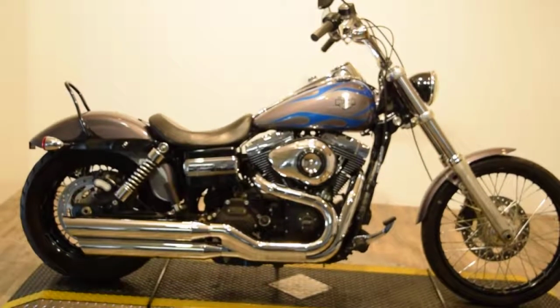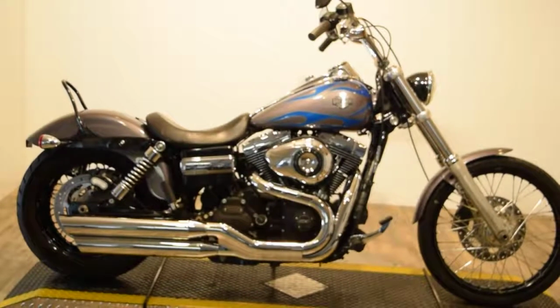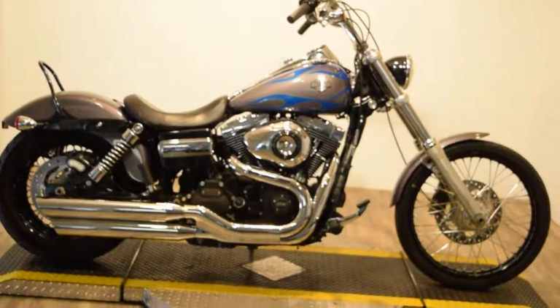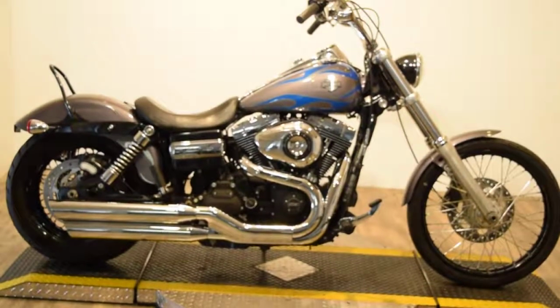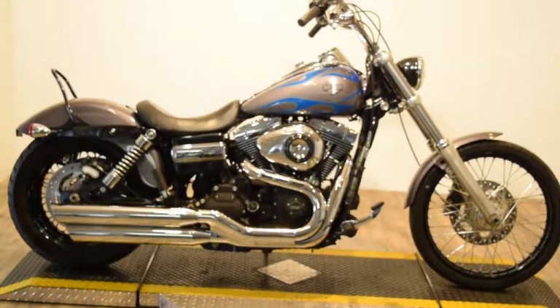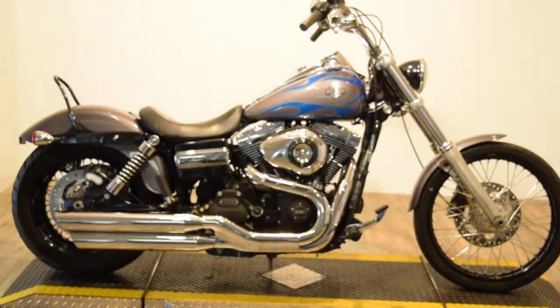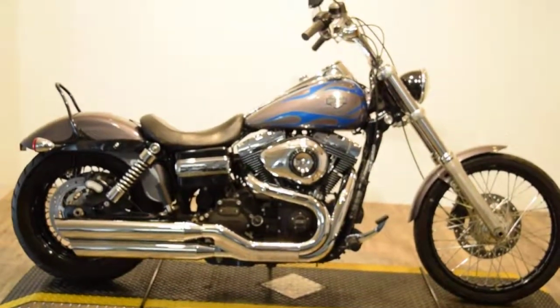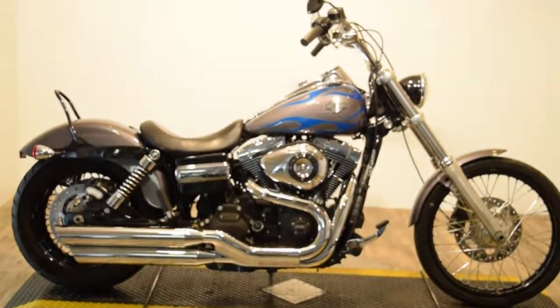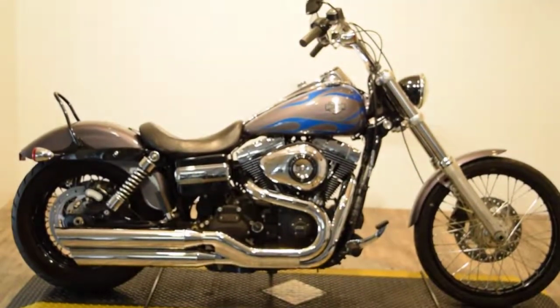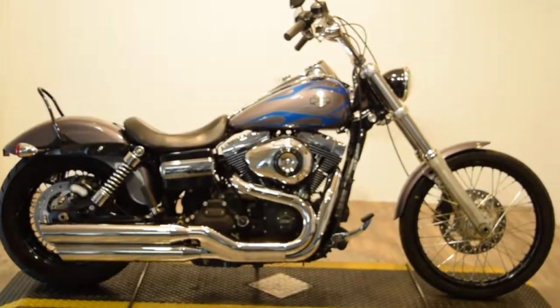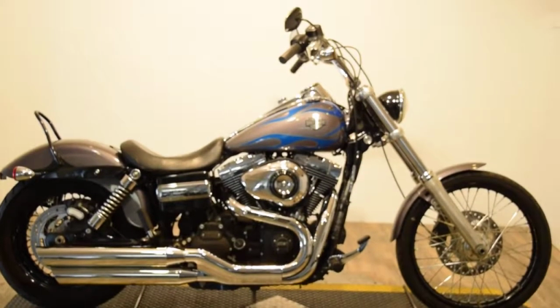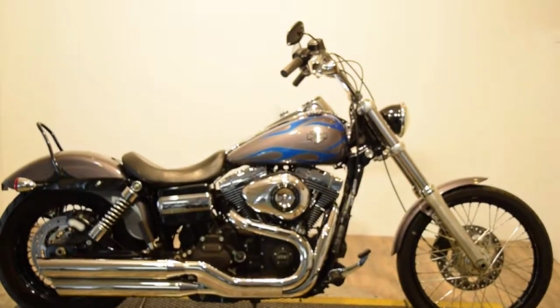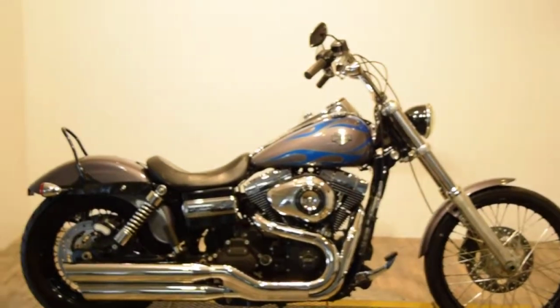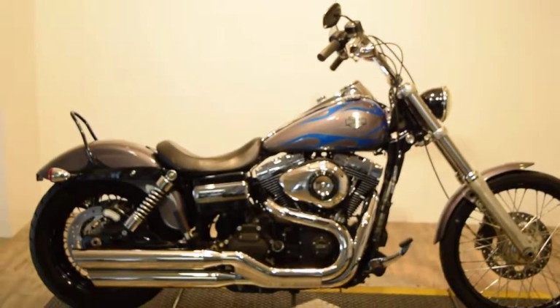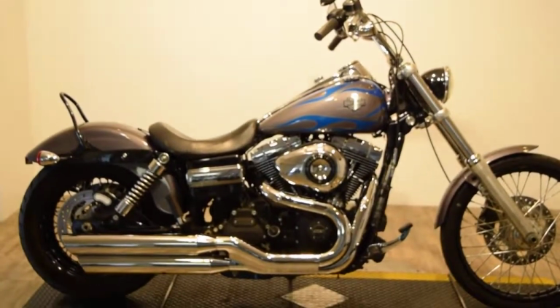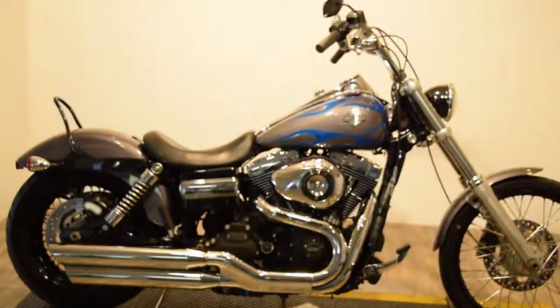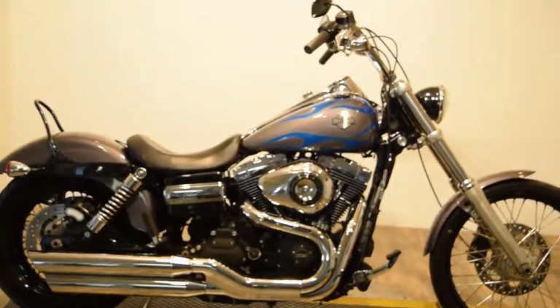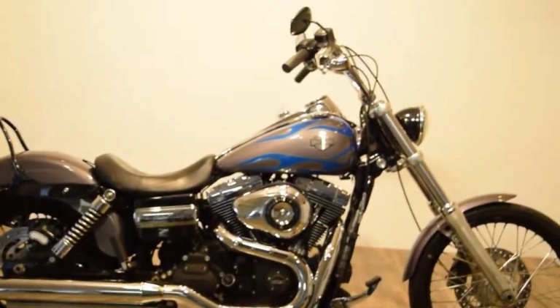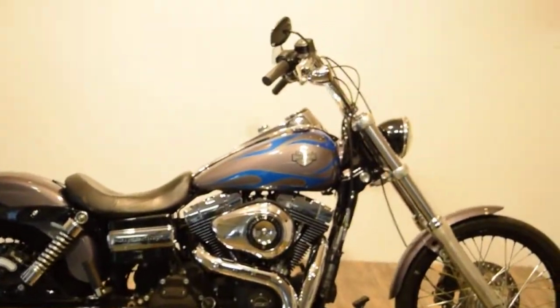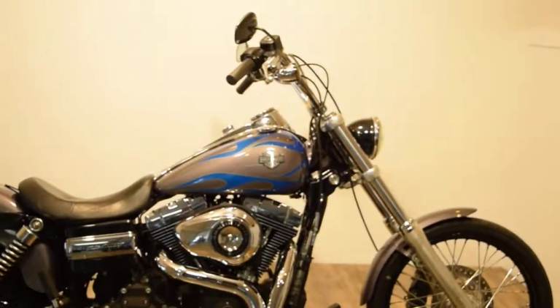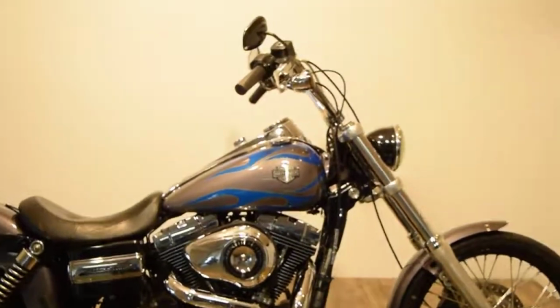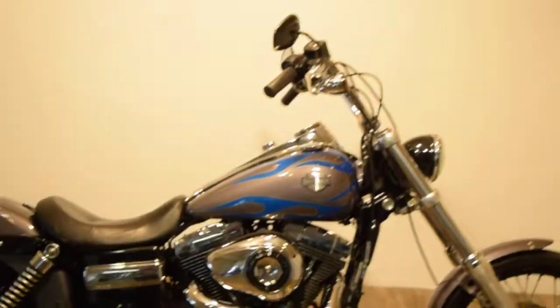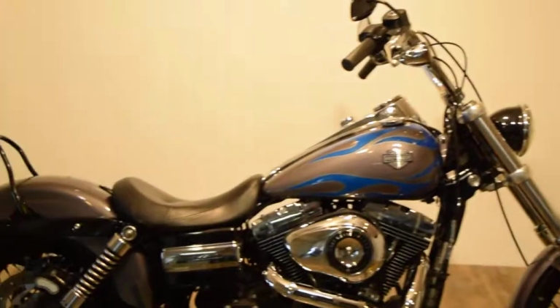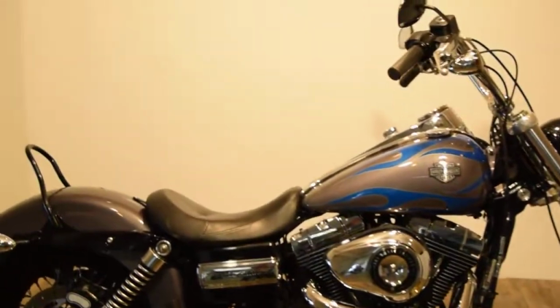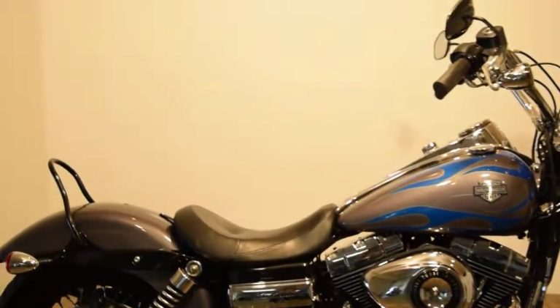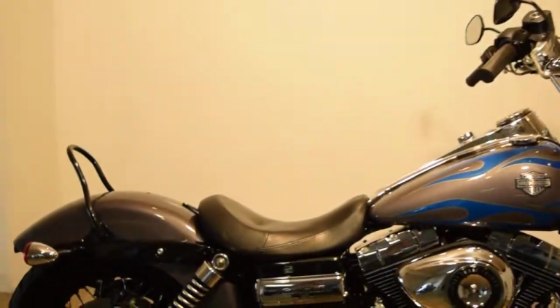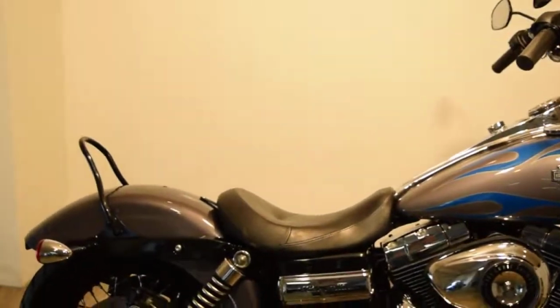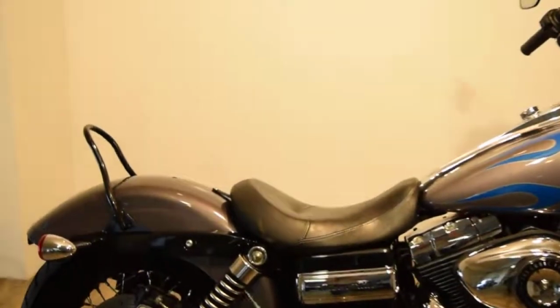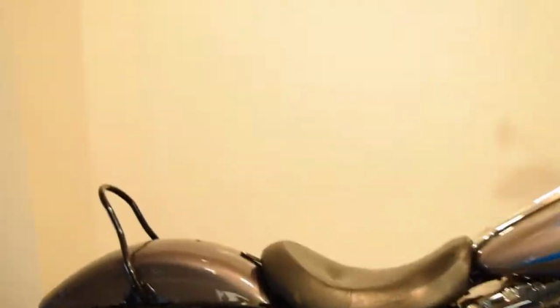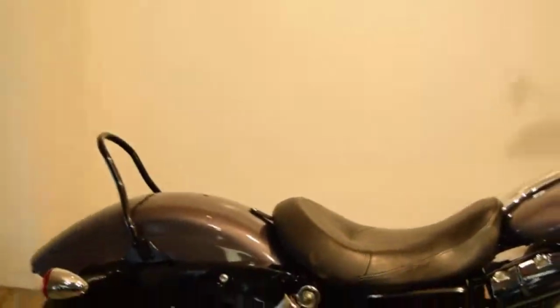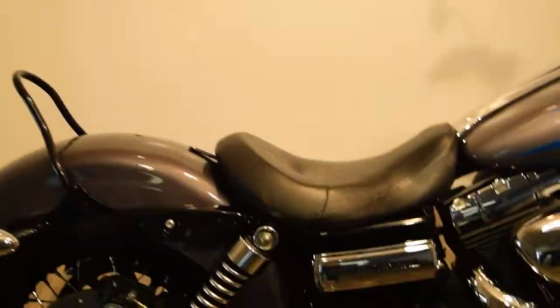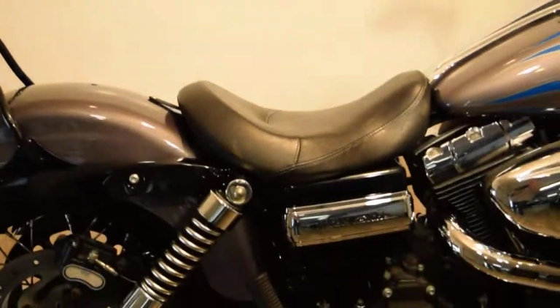Monster Power Sports is offering this 2012 Dyna Wide Glide. It's got a 103 motor. It's got pipes on it. Looks like it's got a little backrest. No back seat, but it does have the foot pegs.